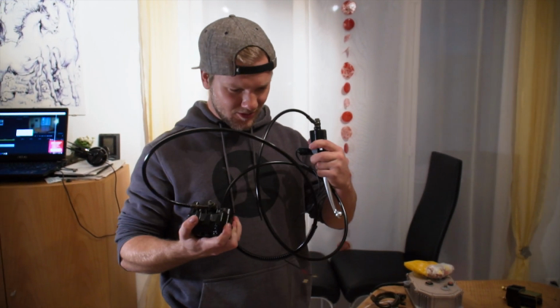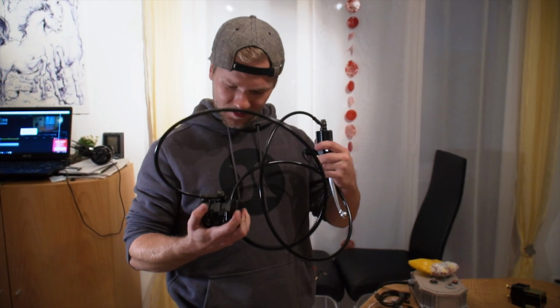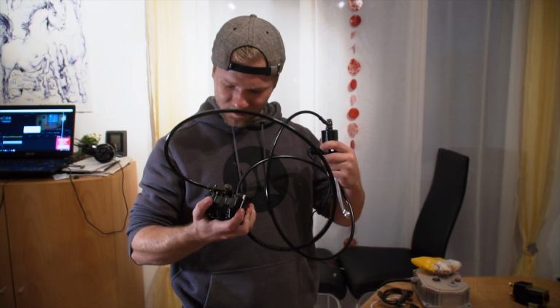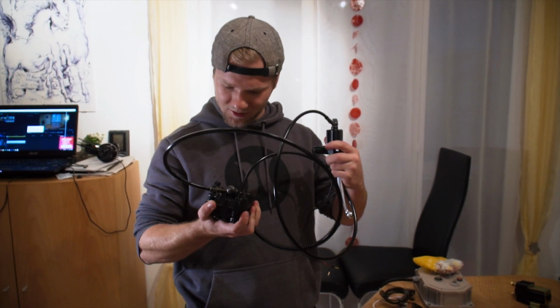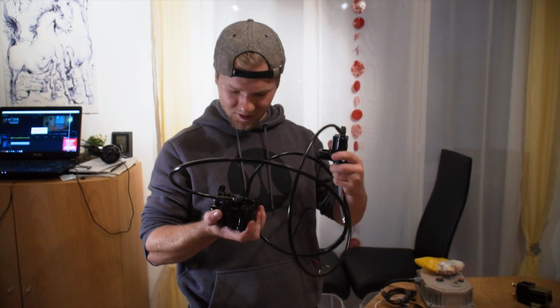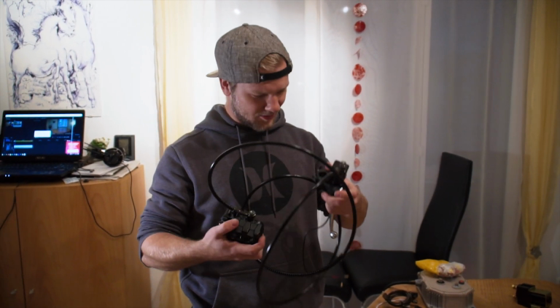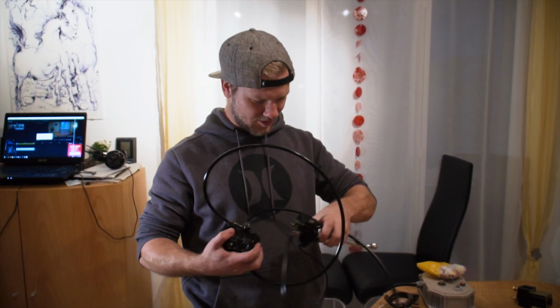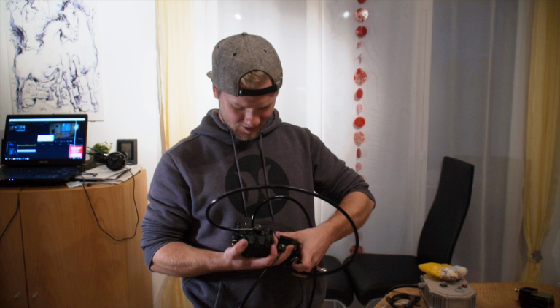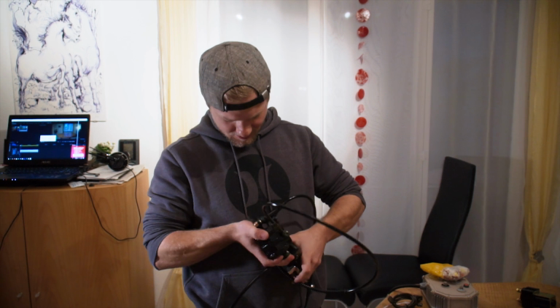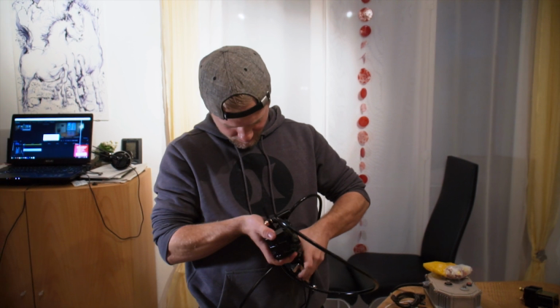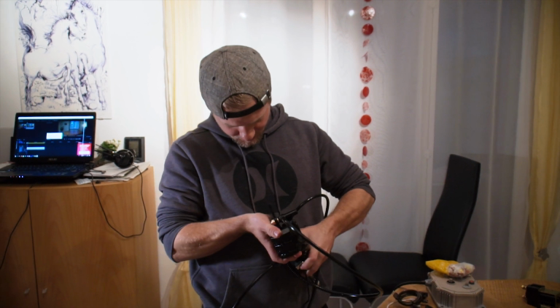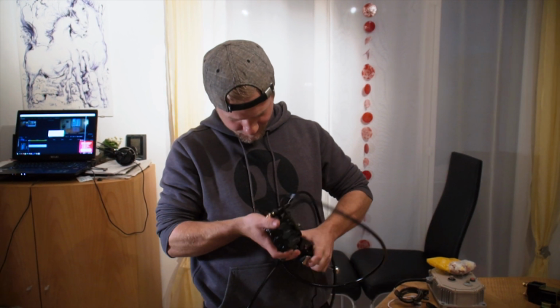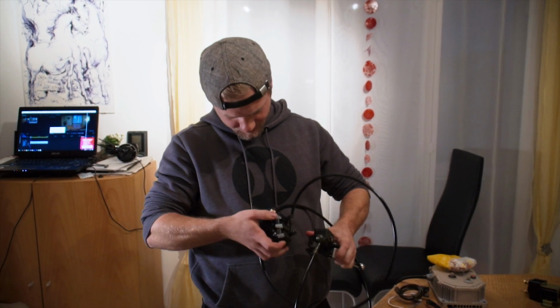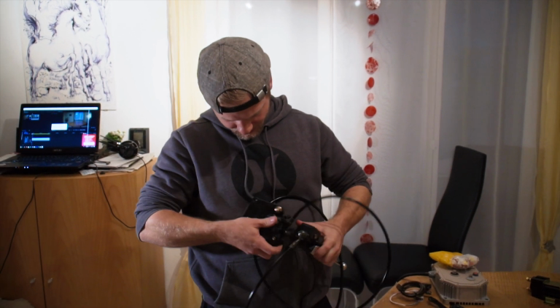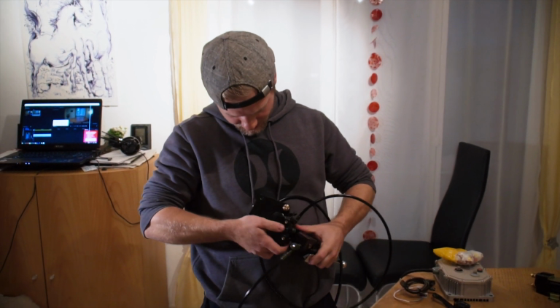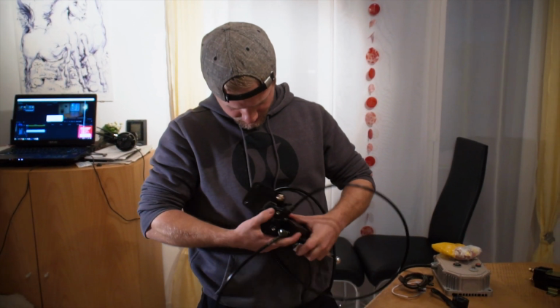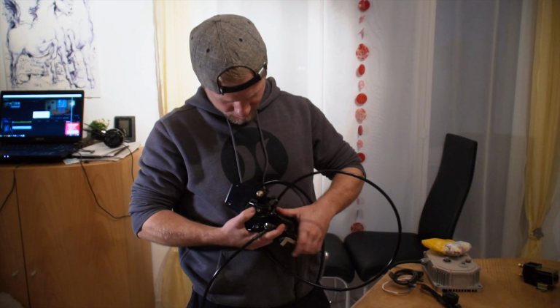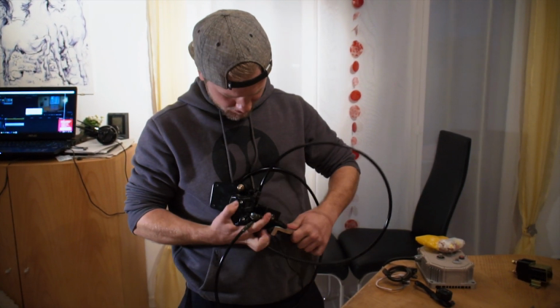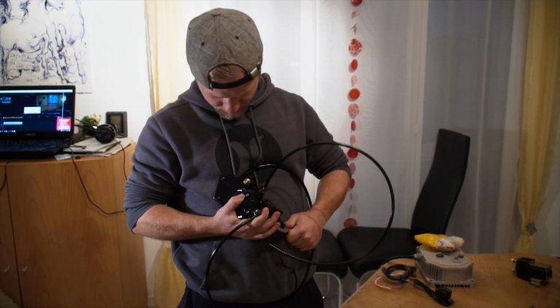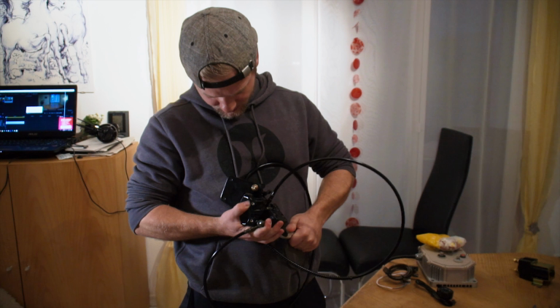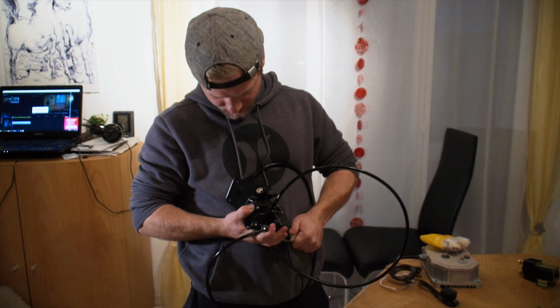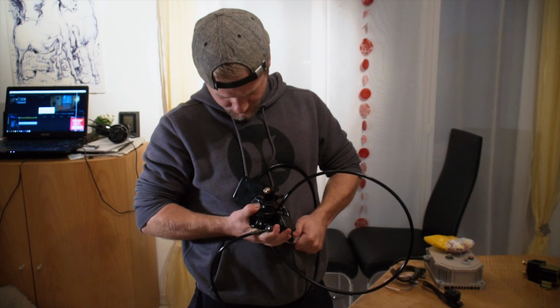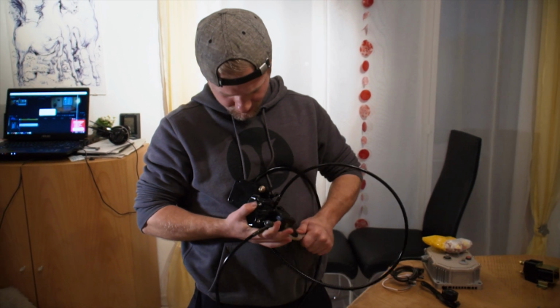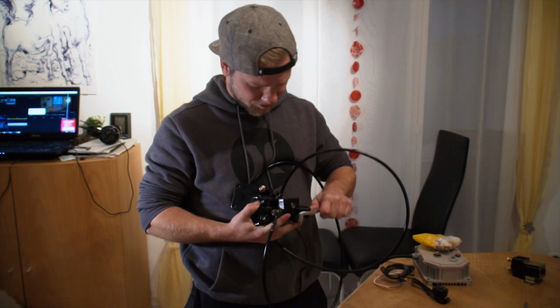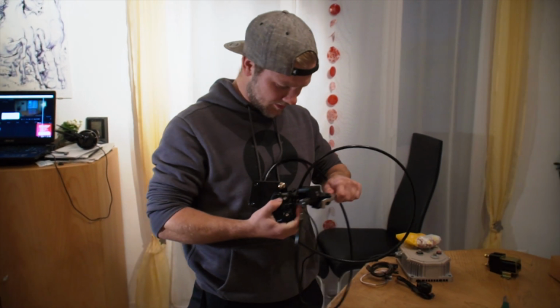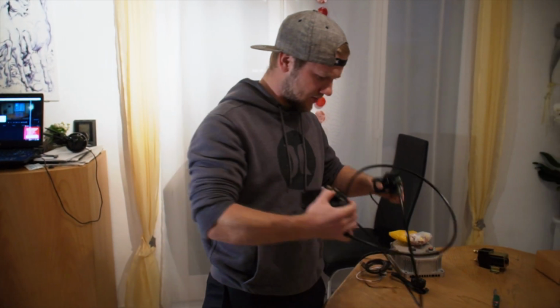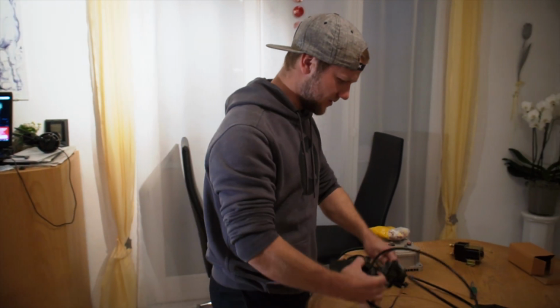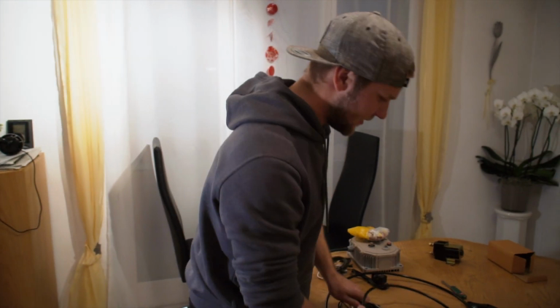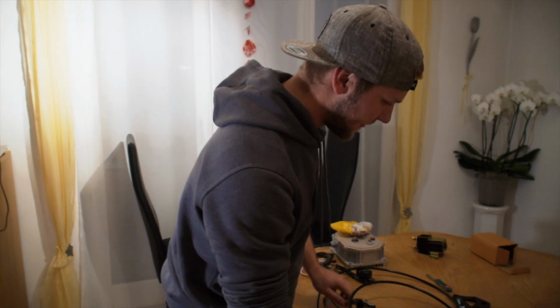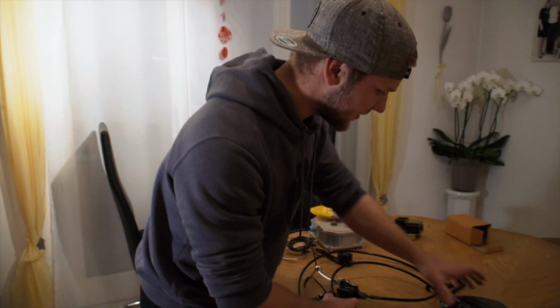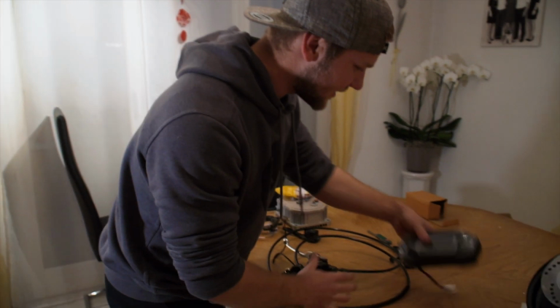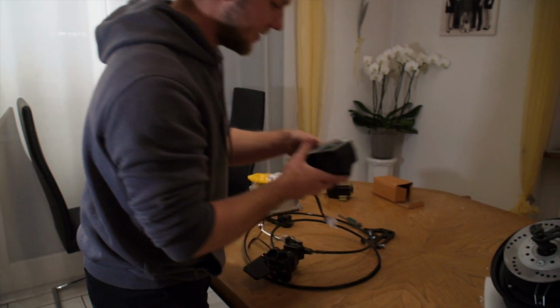It looks really solid, and the braking pads are included as well. It's fully filled with braking oil. I have really nothing else to say about this brake — it looks really solid and that's it.